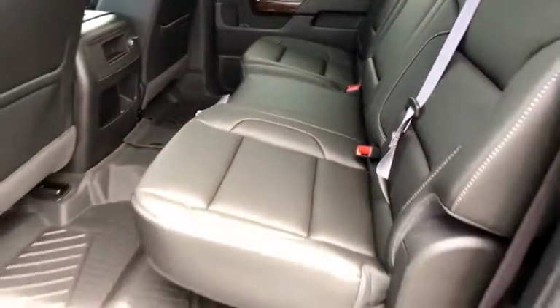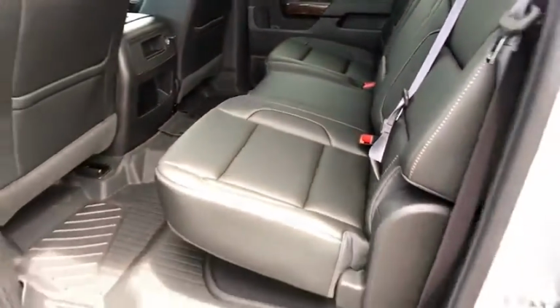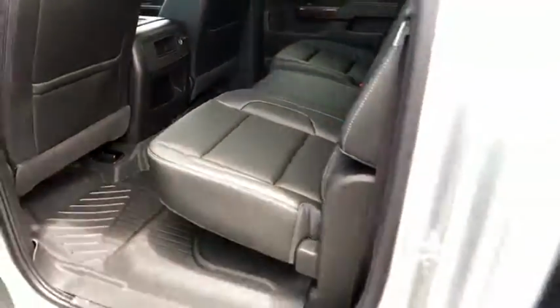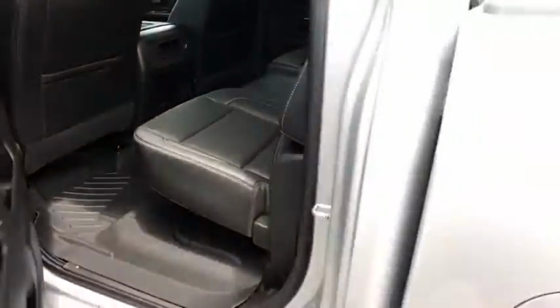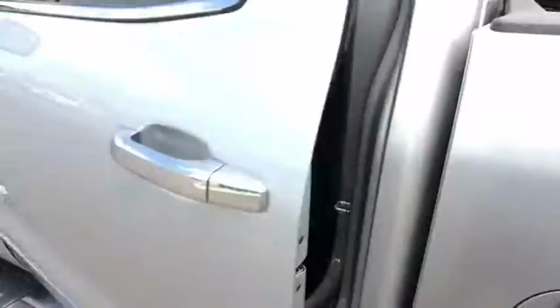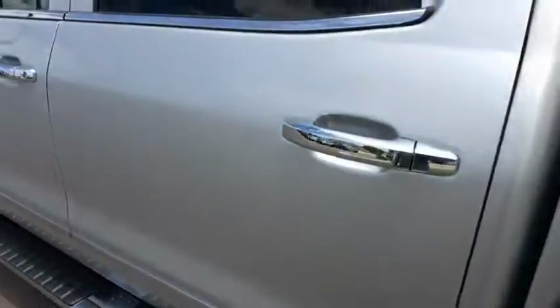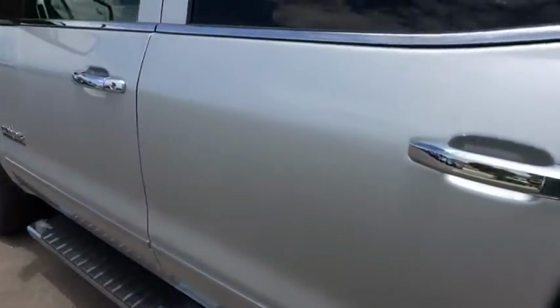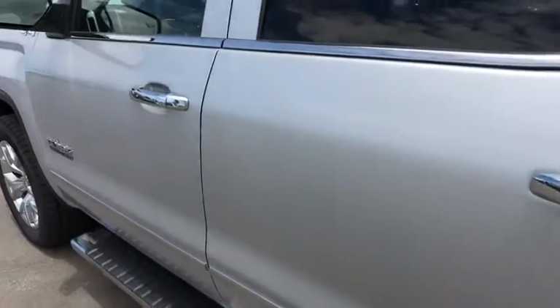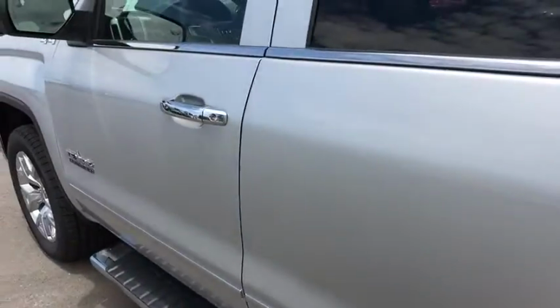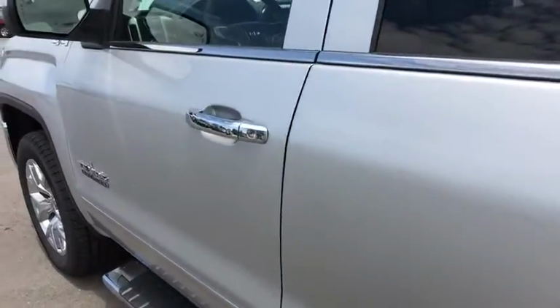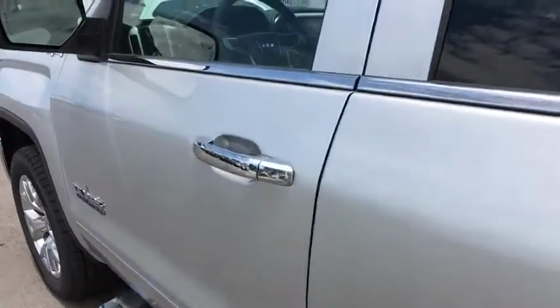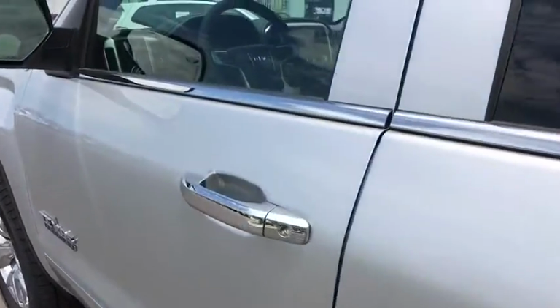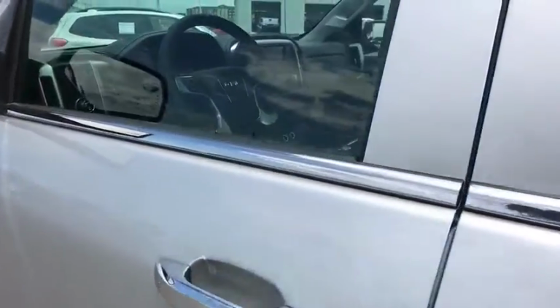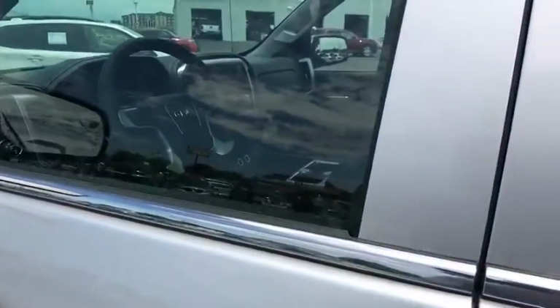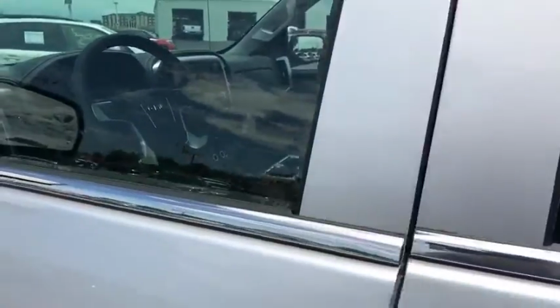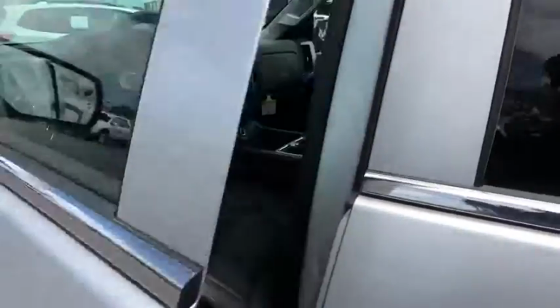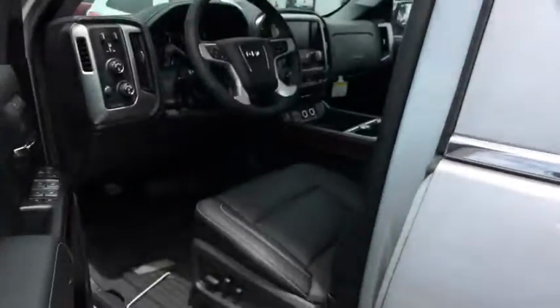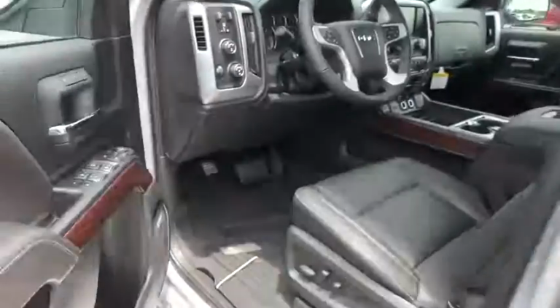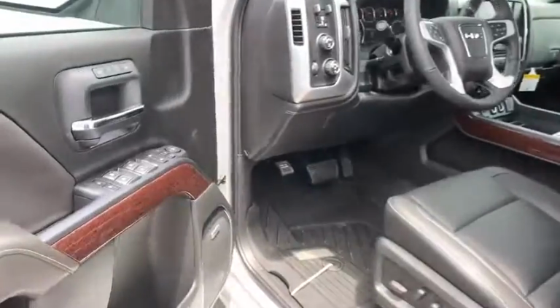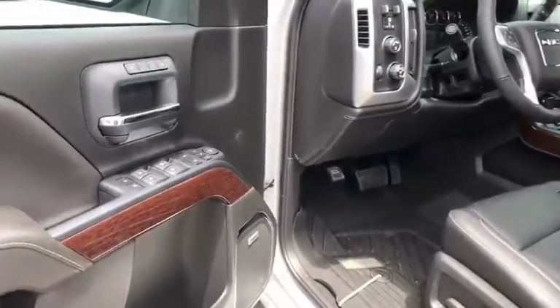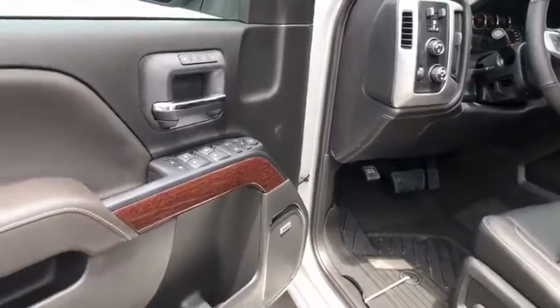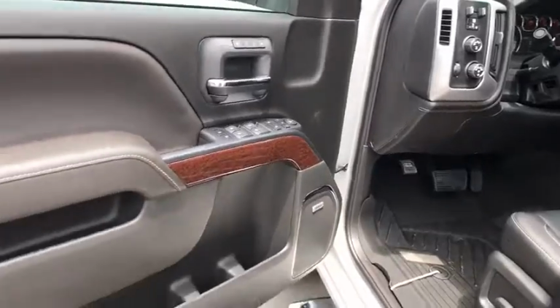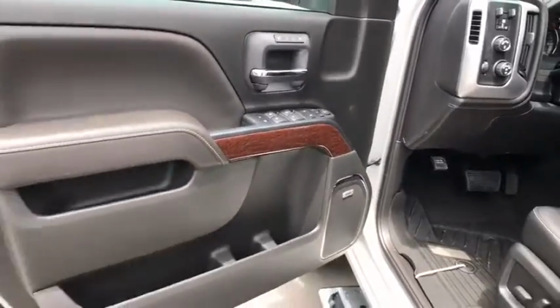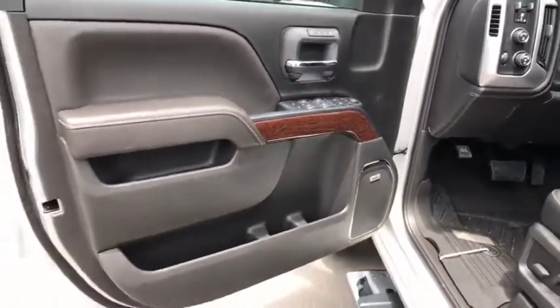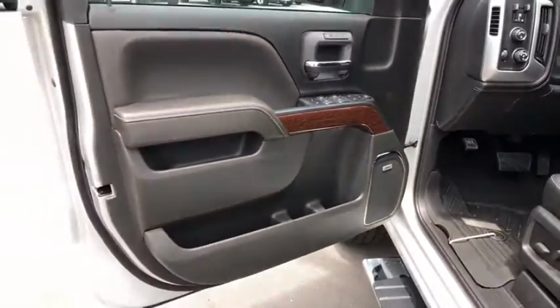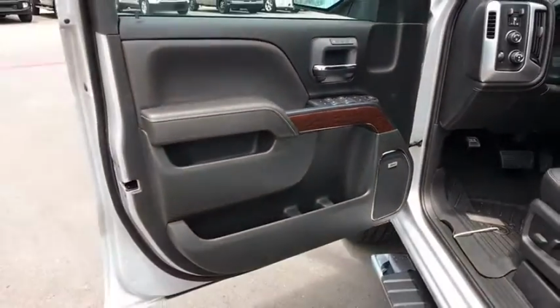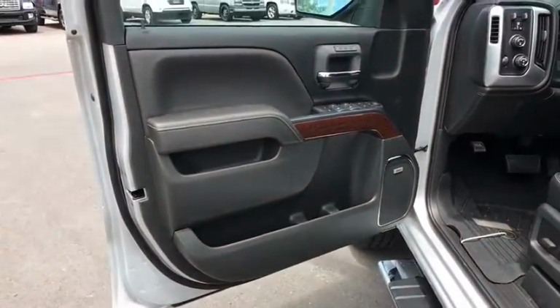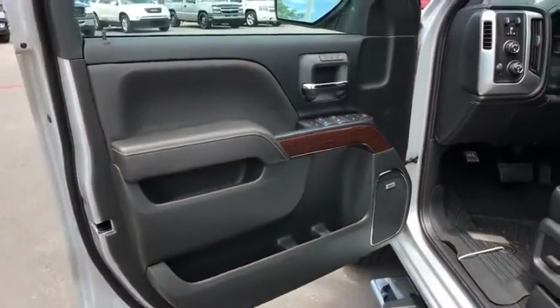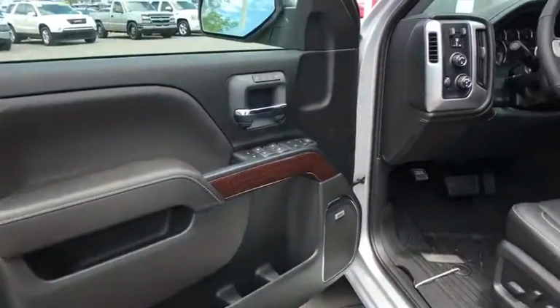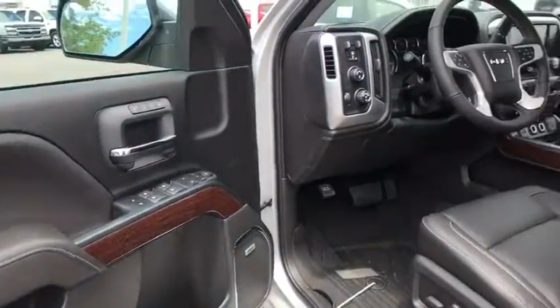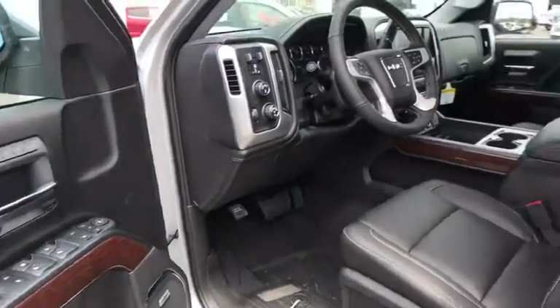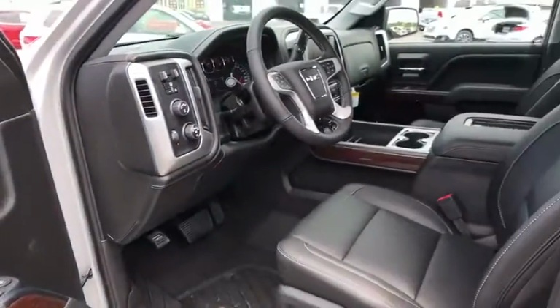Bluetooth, adjustable steering wheel, power steering, four-wheel disc brakes, floor mats, aluminum wheels, four-wheel drive, cruise control, auto-dimming rear-view mirror.